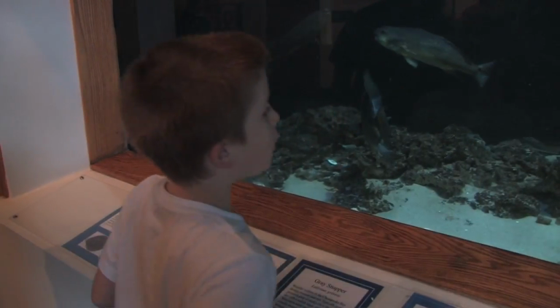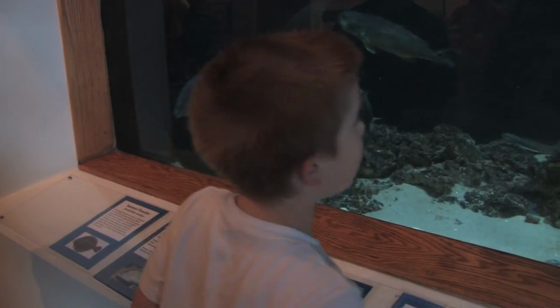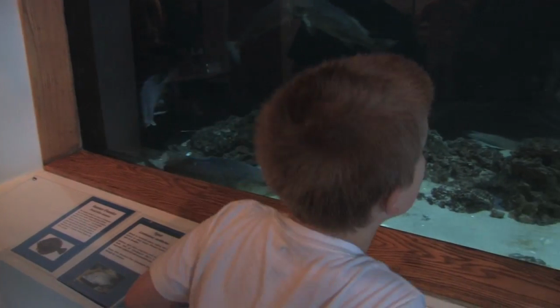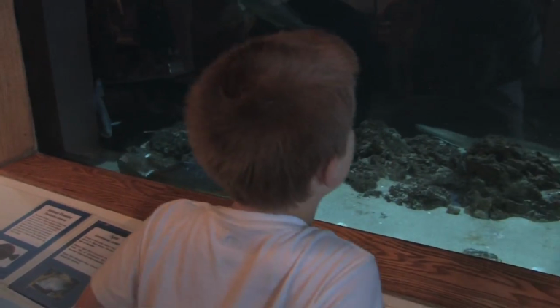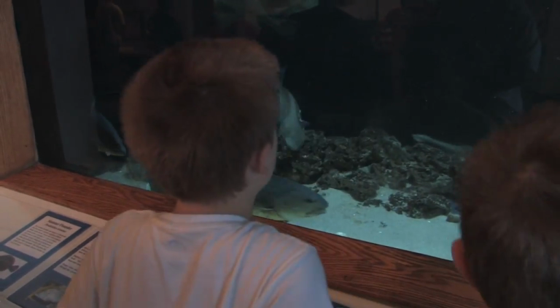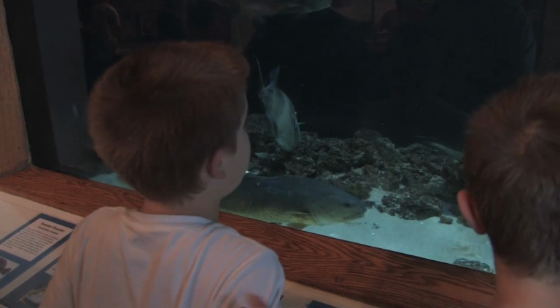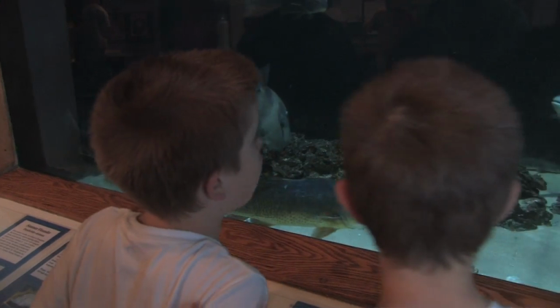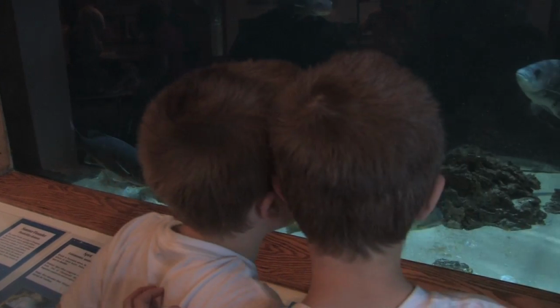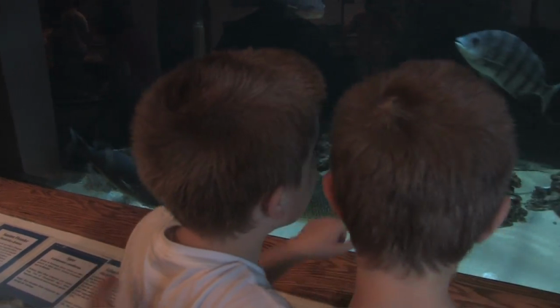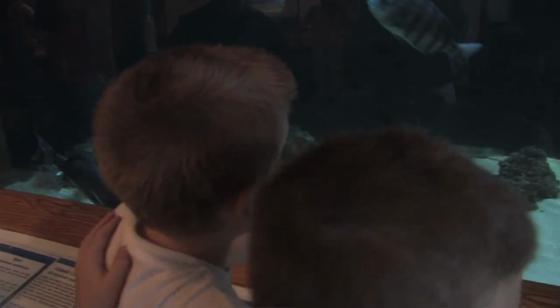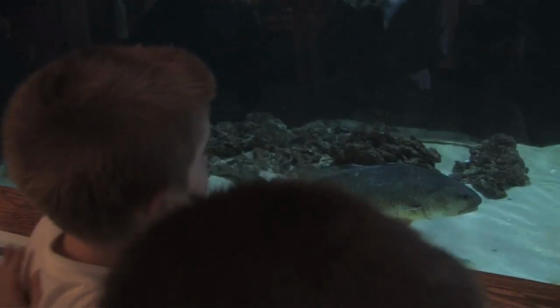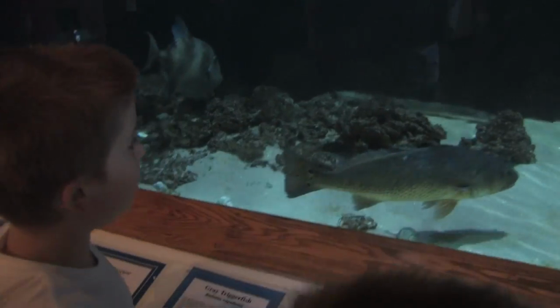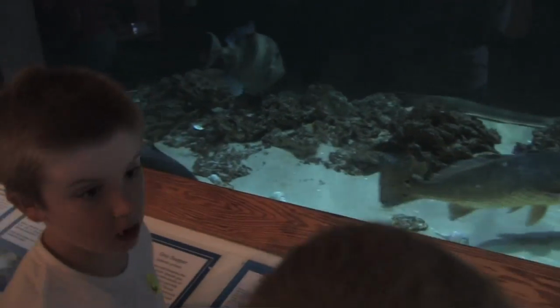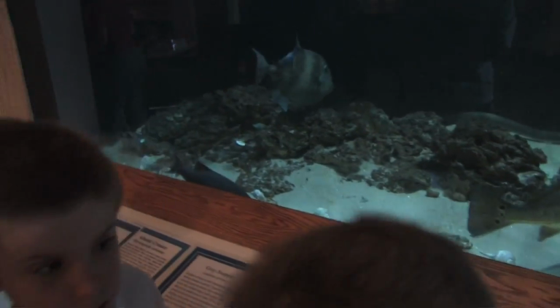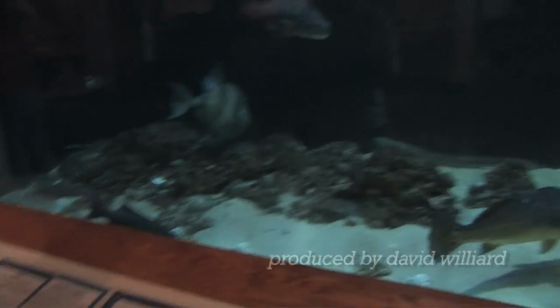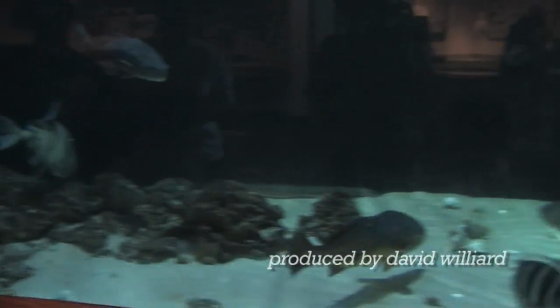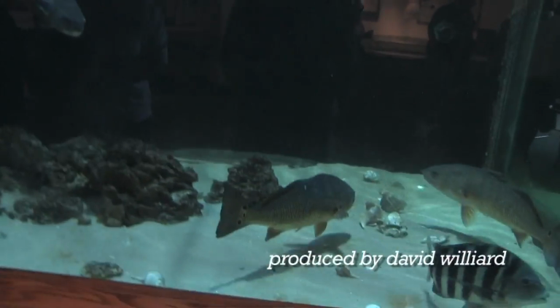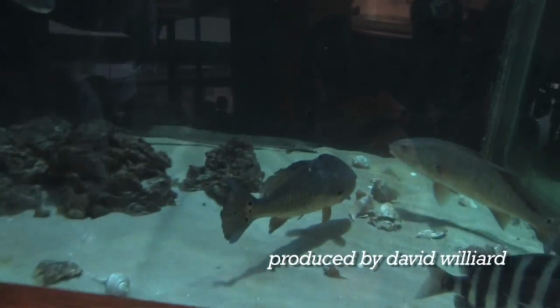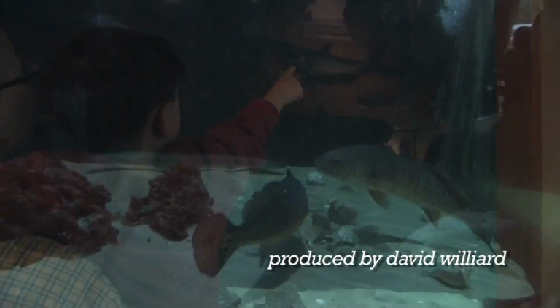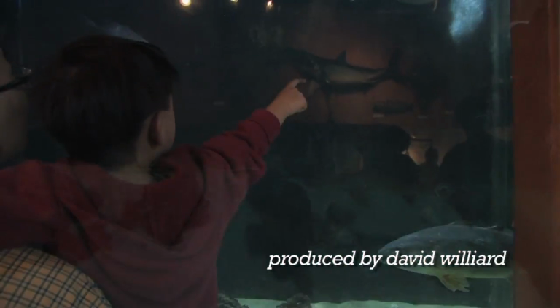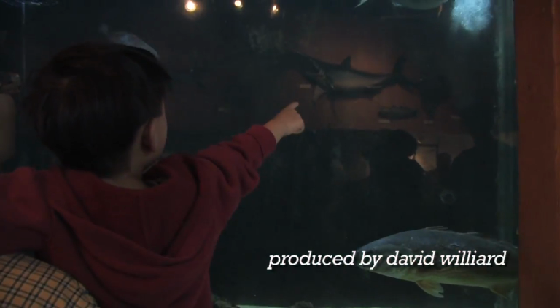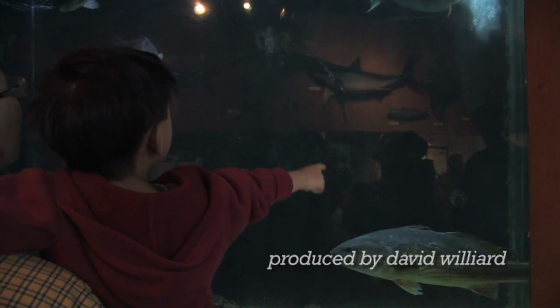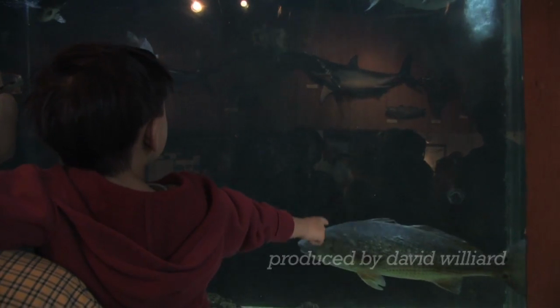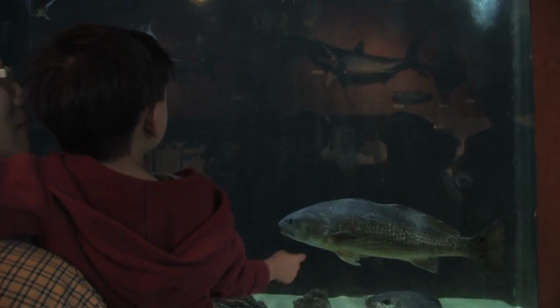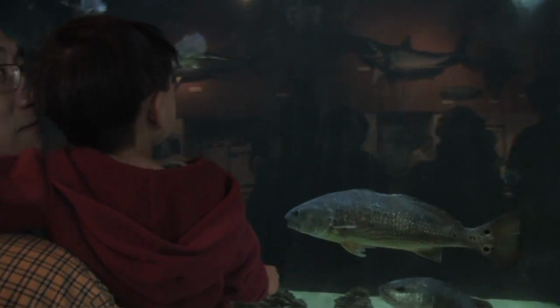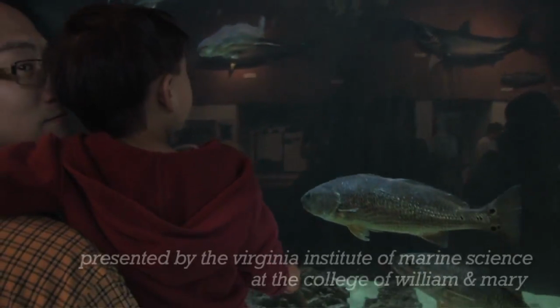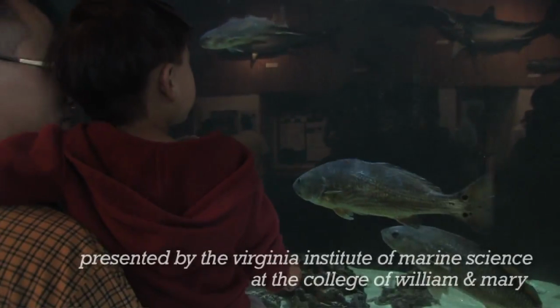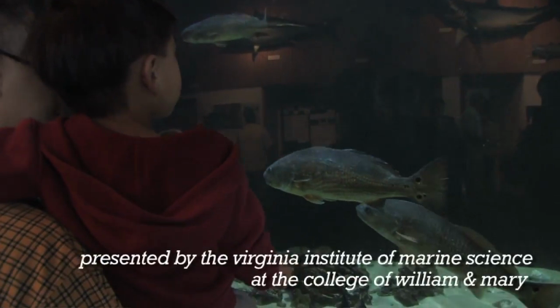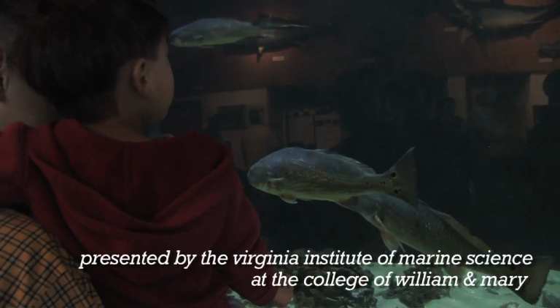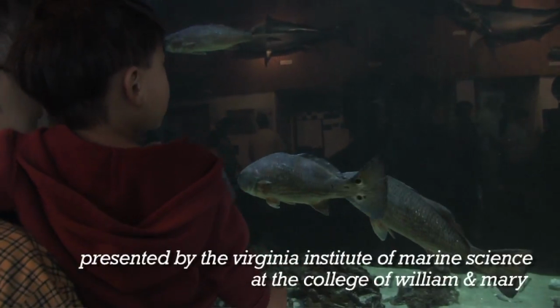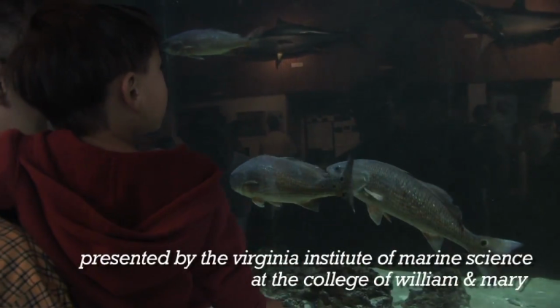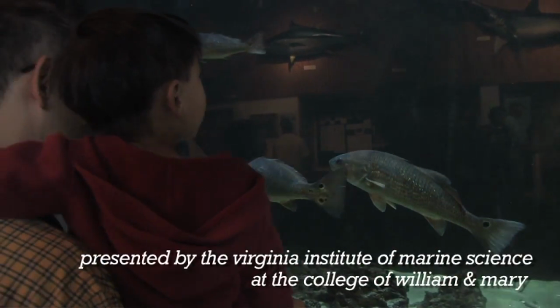Come and look at his little teeny face. Yeah, come and look at his teeny face. Did you hear his little teeny face? Here he is. Red palm.